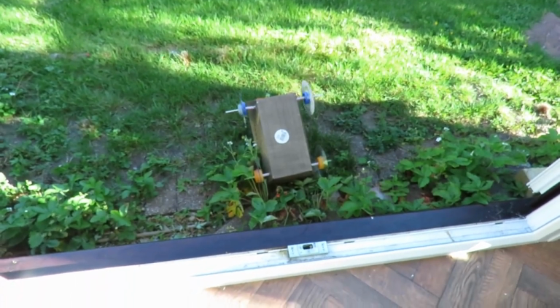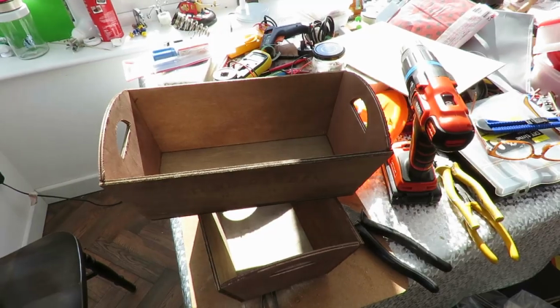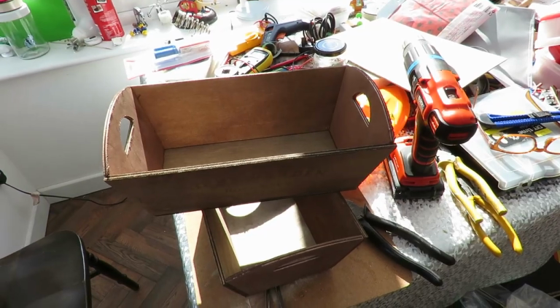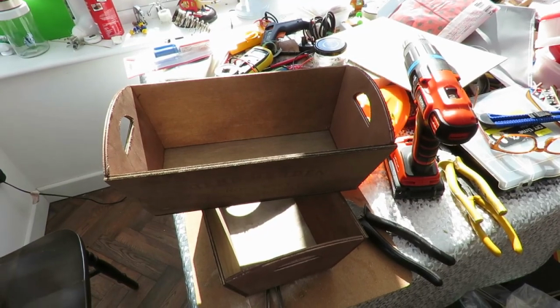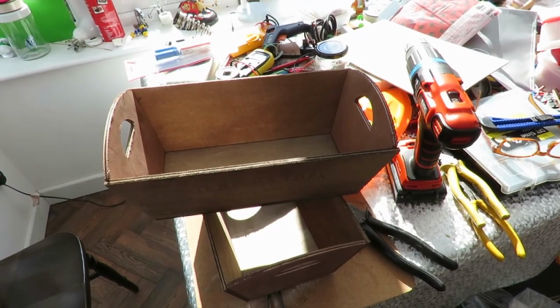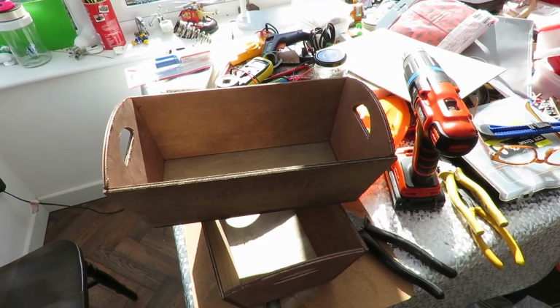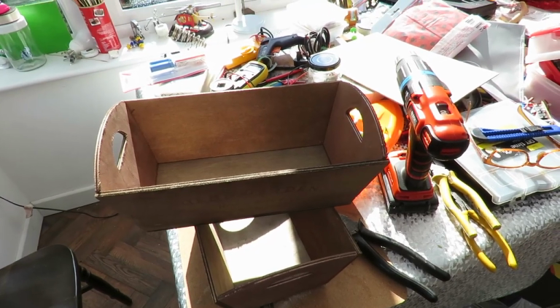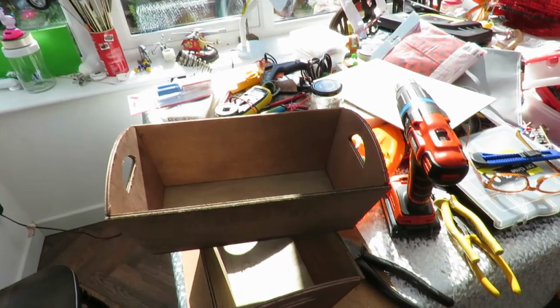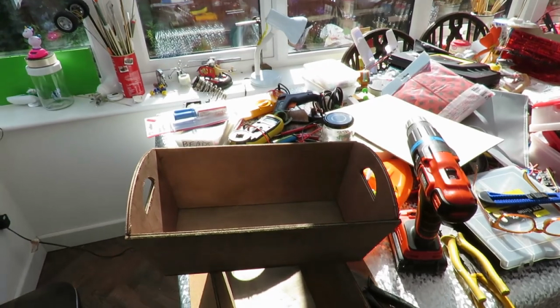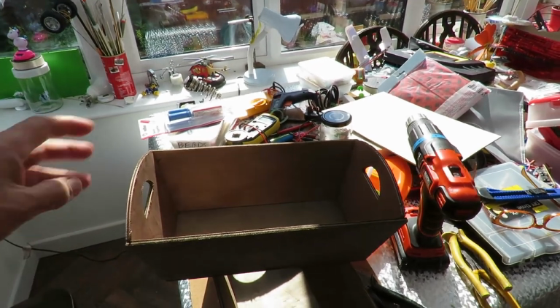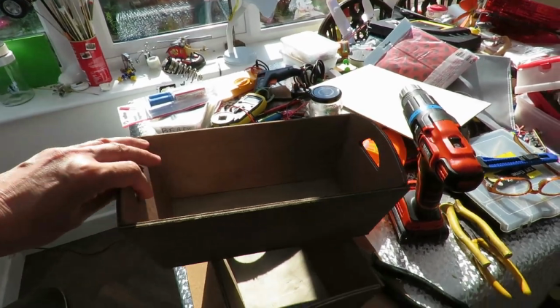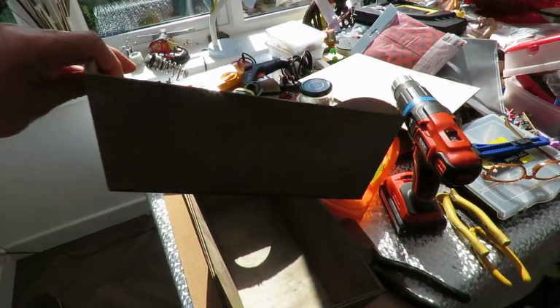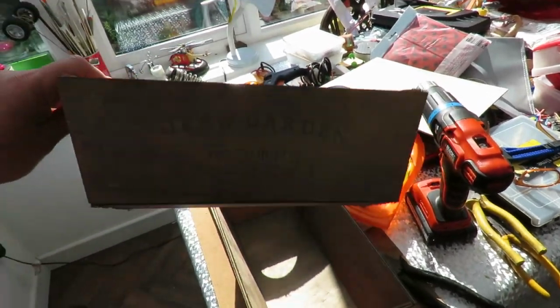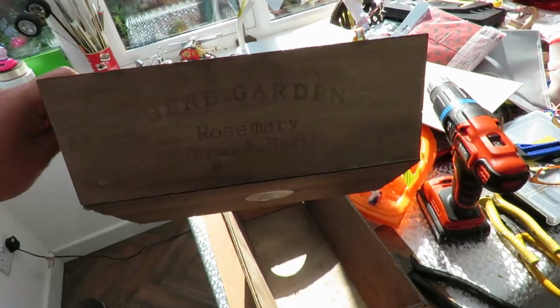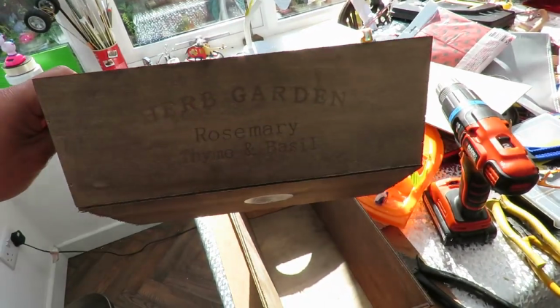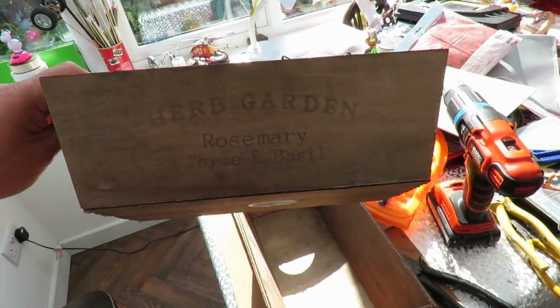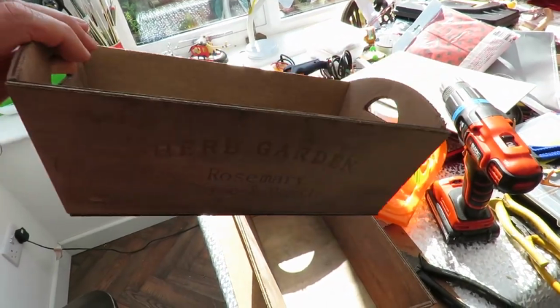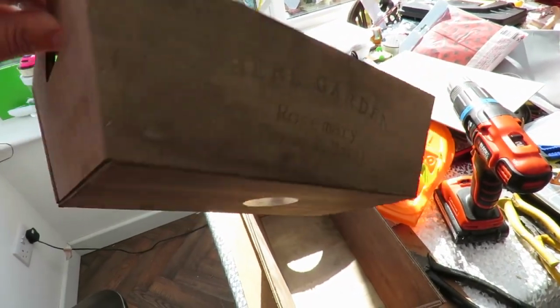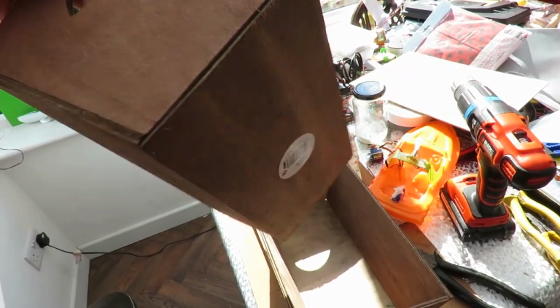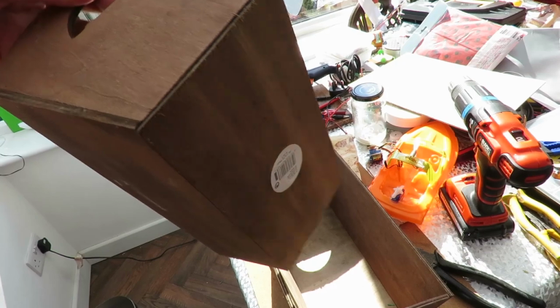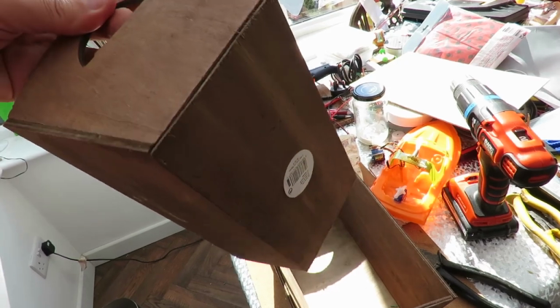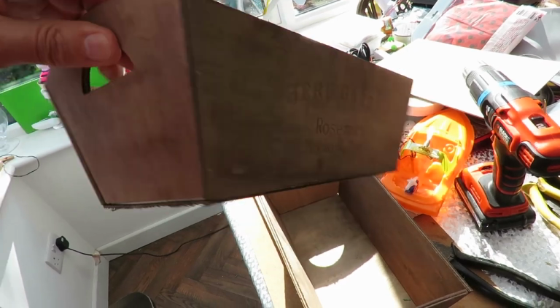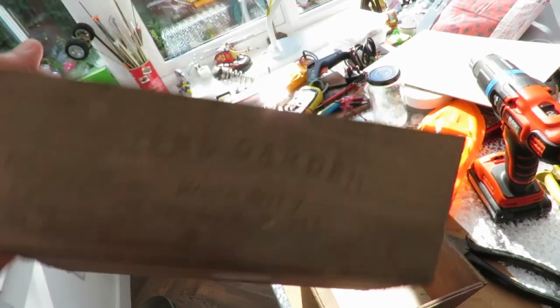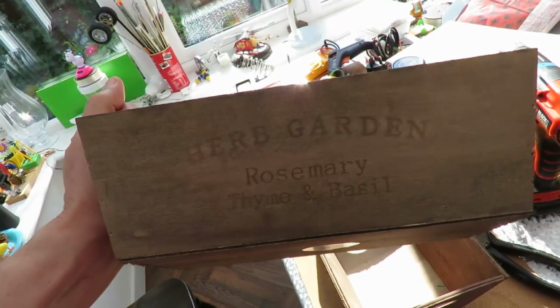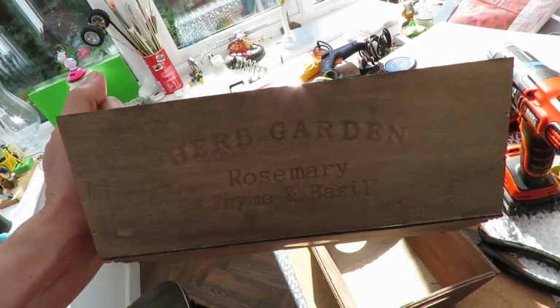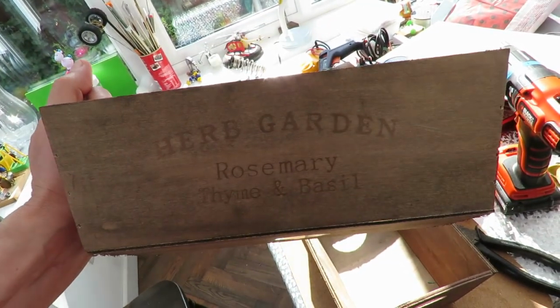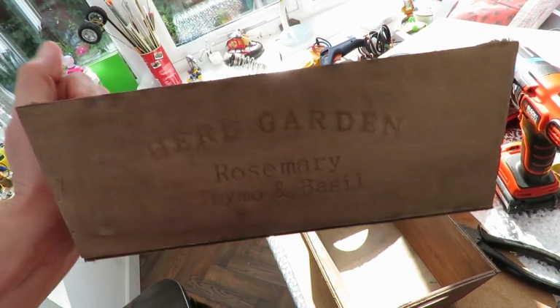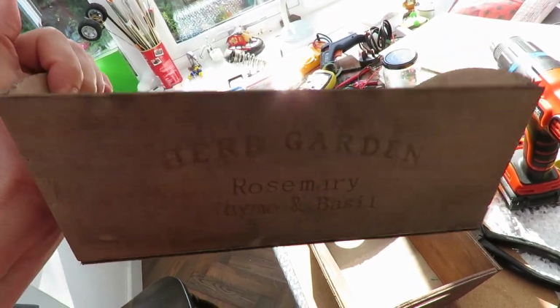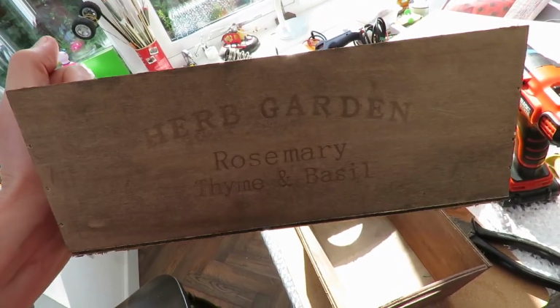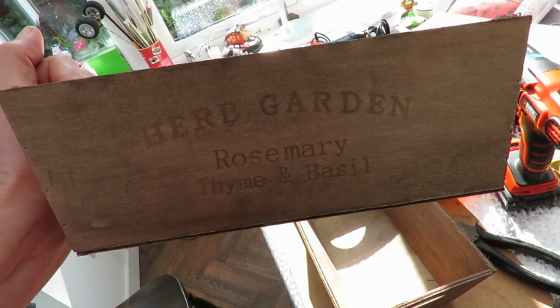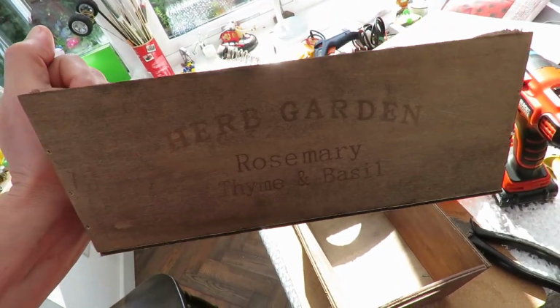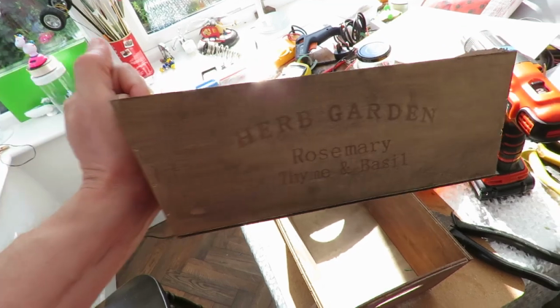Hi guys, Poundland today. Picked up a couple of these wooden boxes, trays — herb garden from their gardening section.